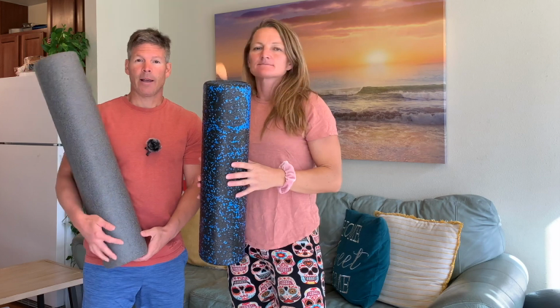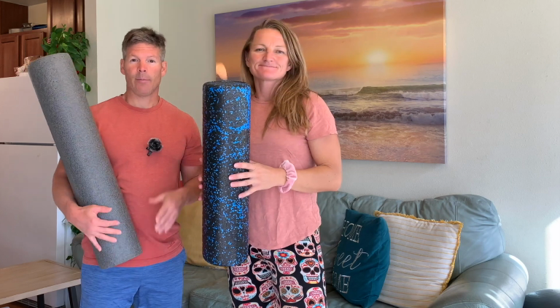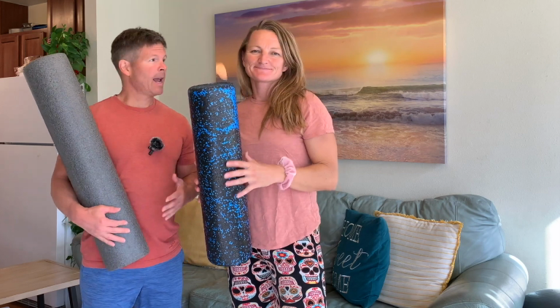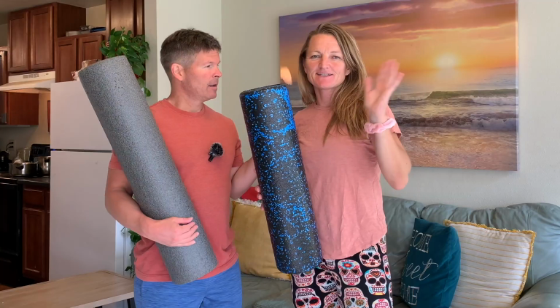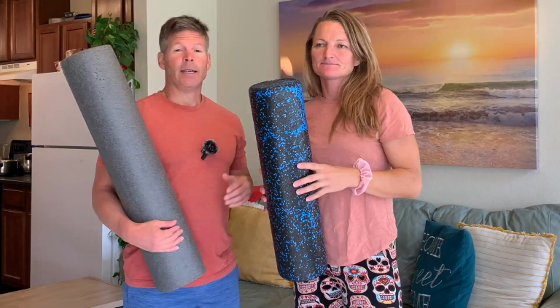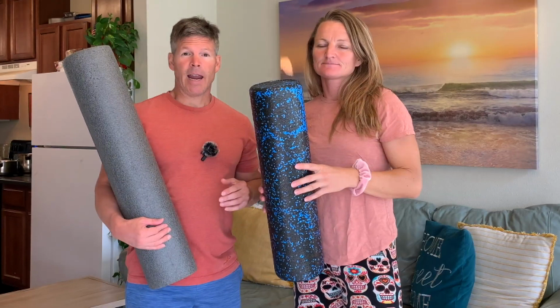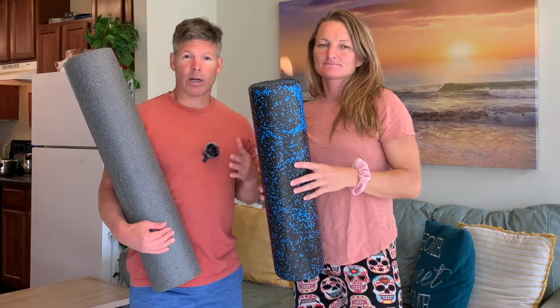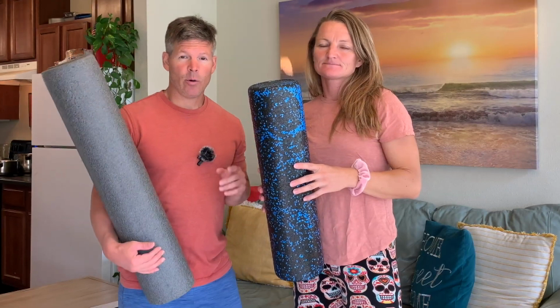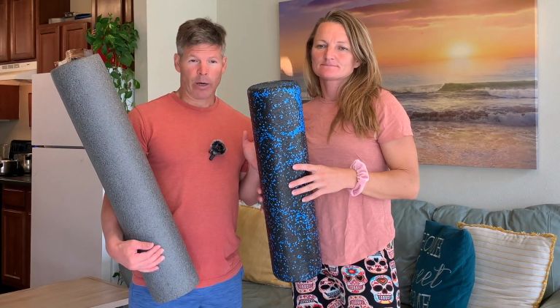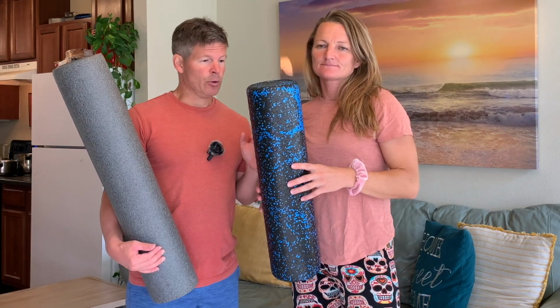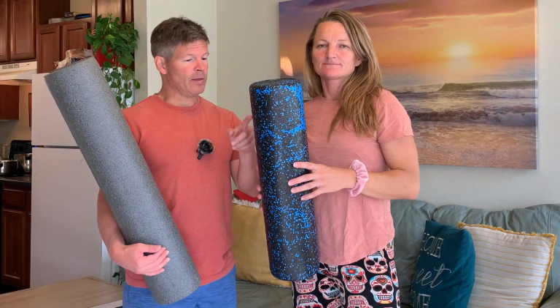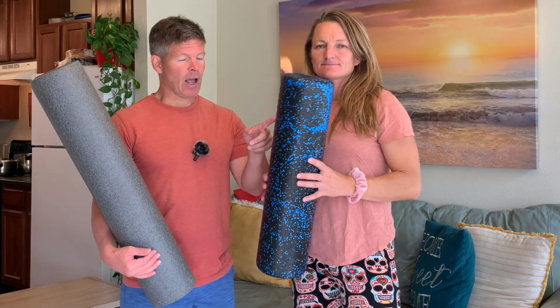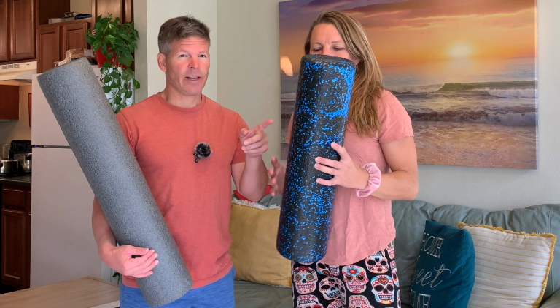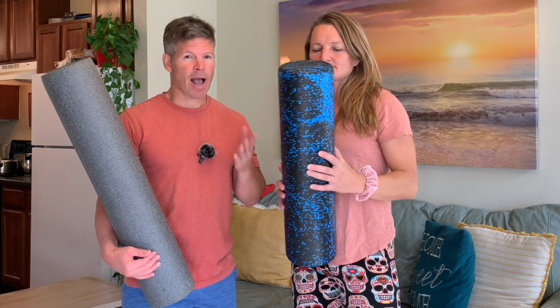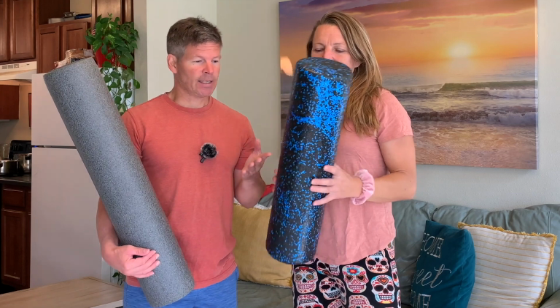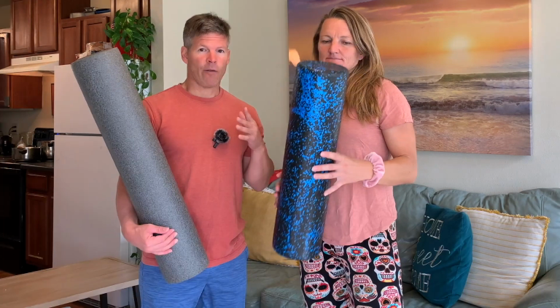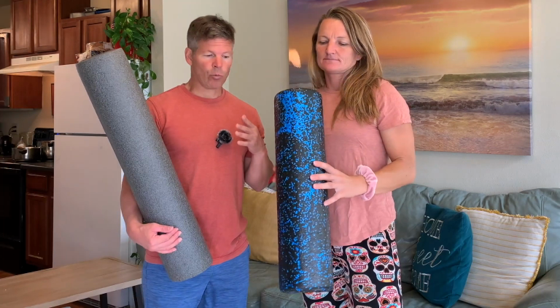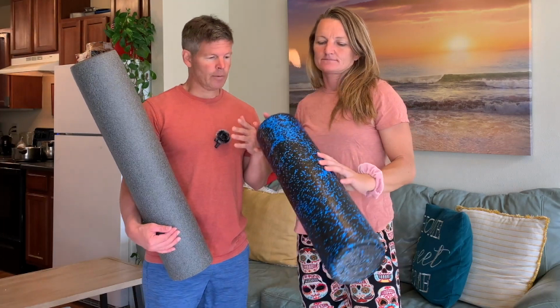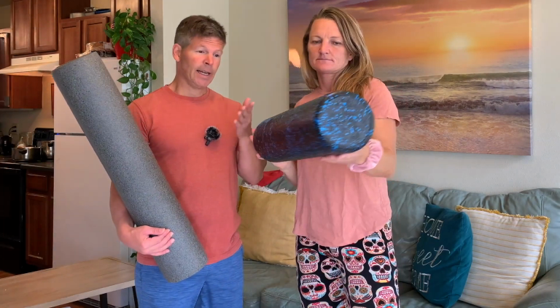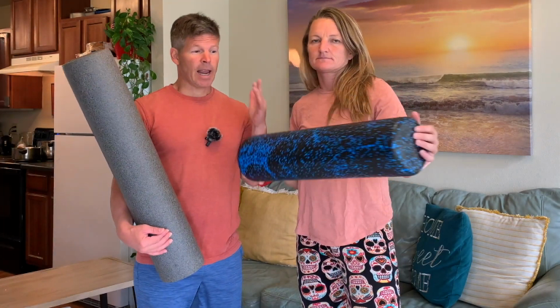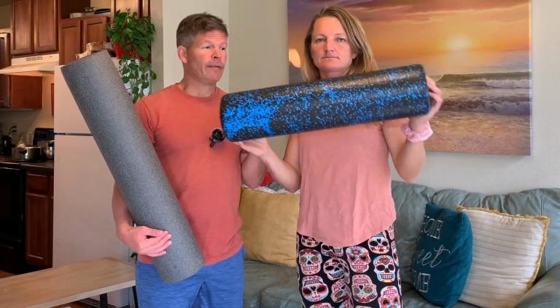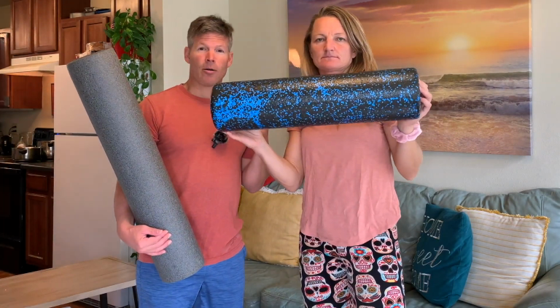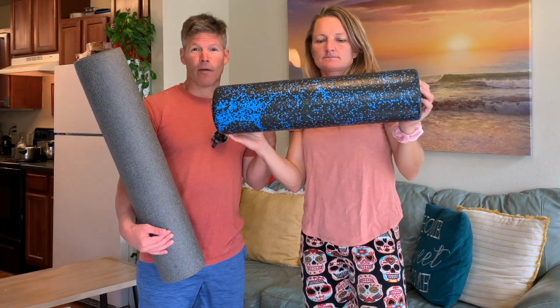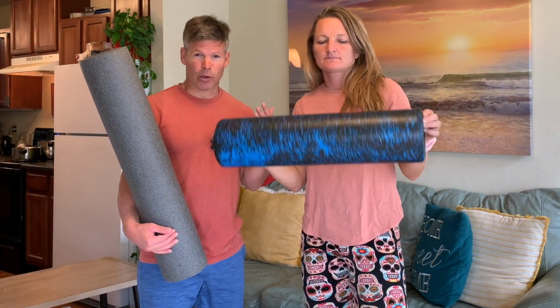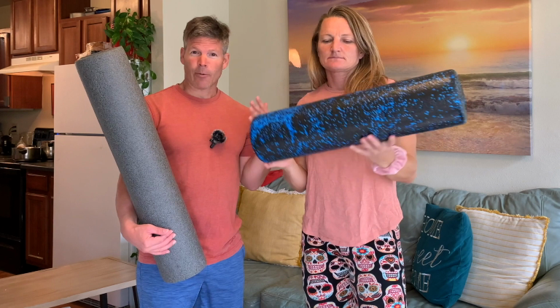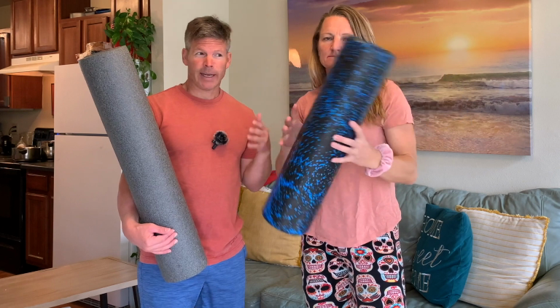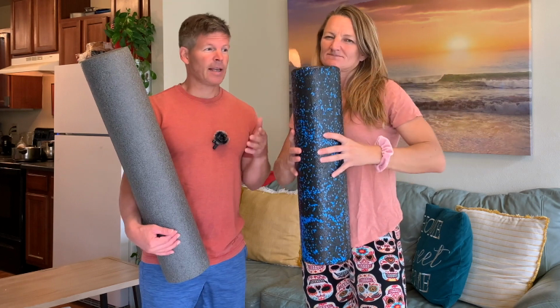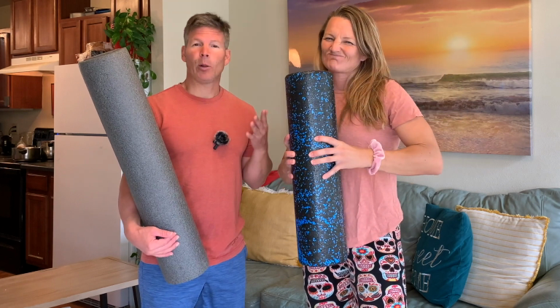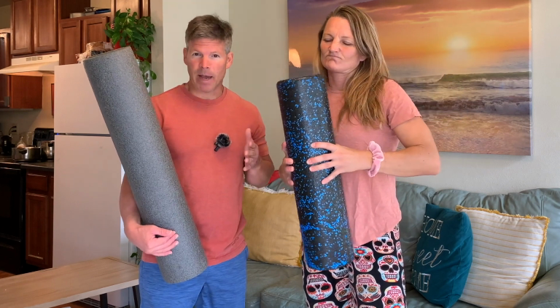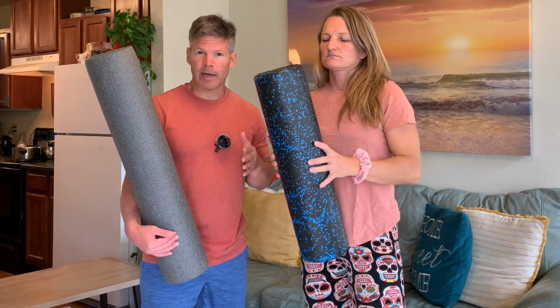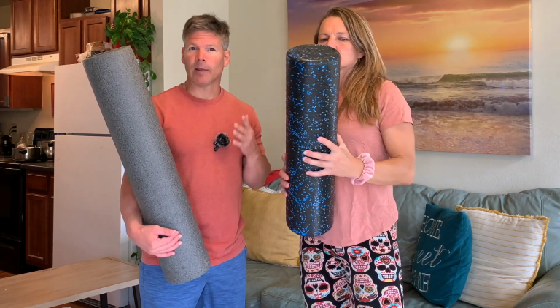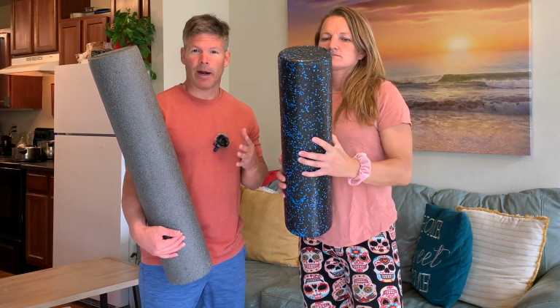Hi there, I am Sai and Sheila. Today we're going to do a quick review of this Luxfit high-density foam roller. This is a very firm foam roller and ironically it's the thing that people like the best about it and the least about it.